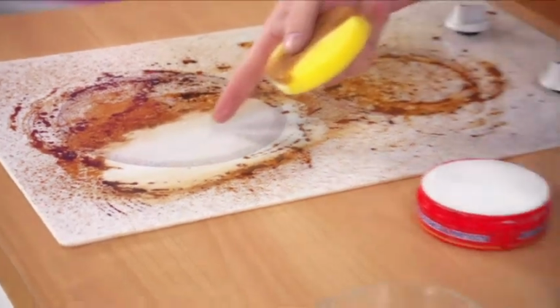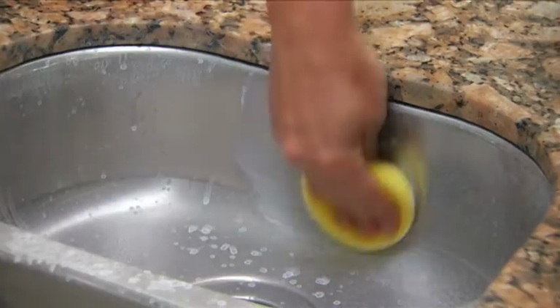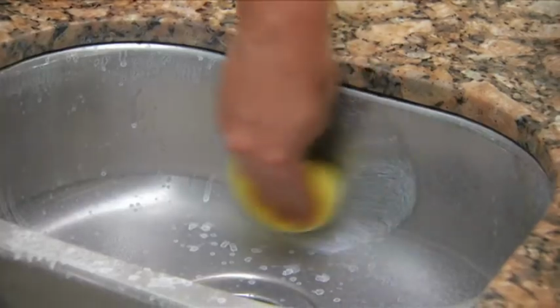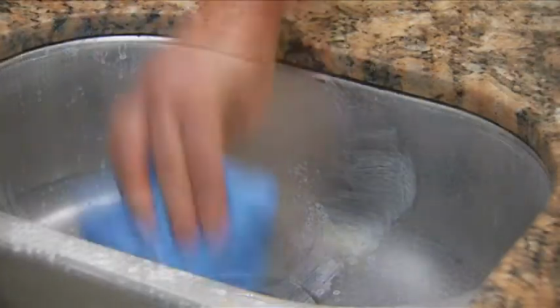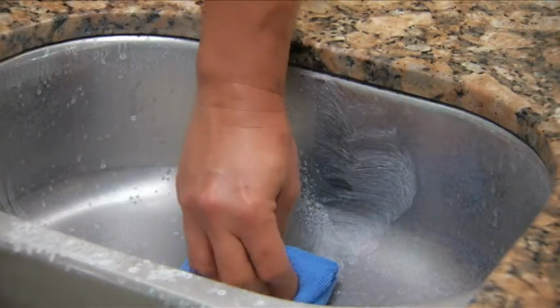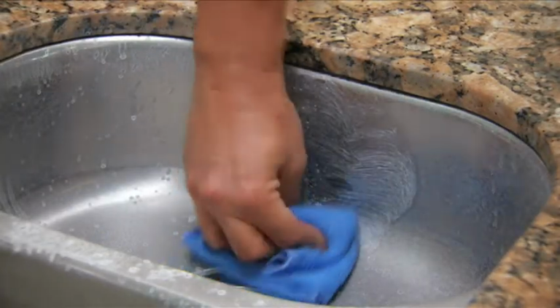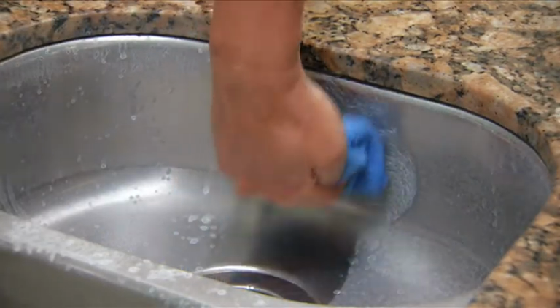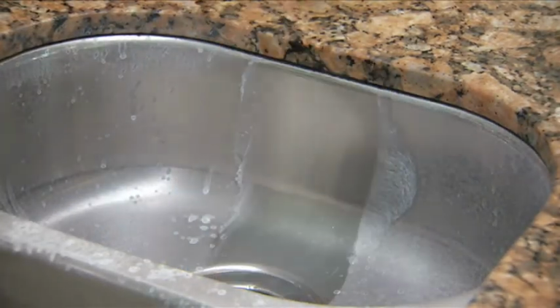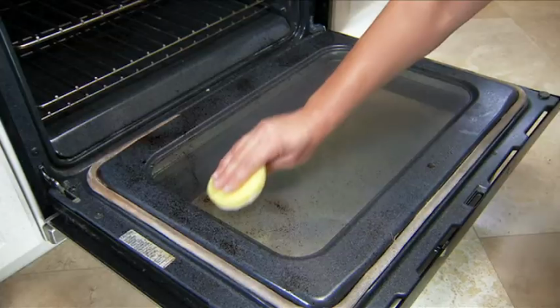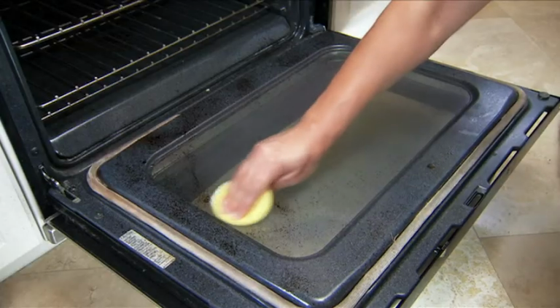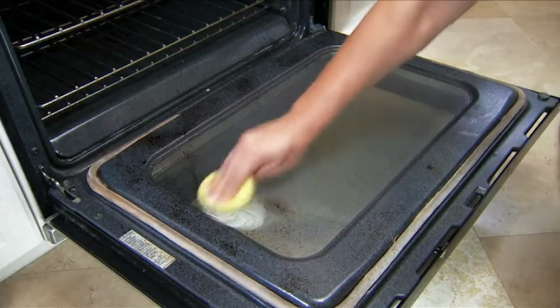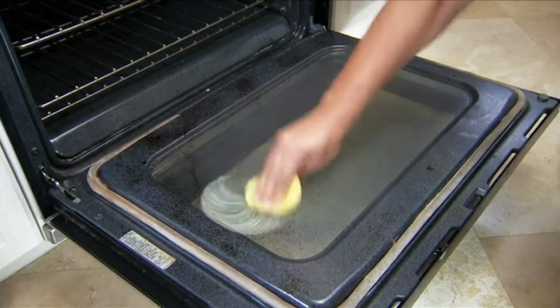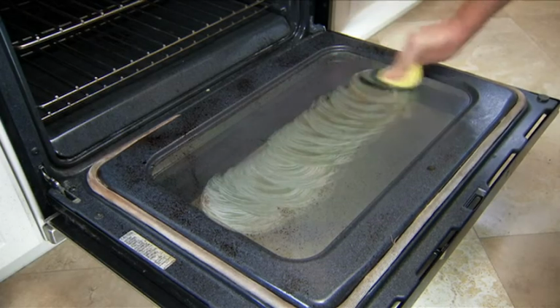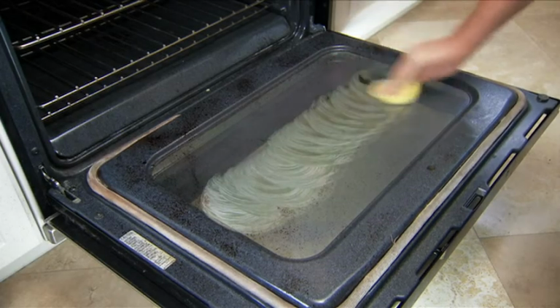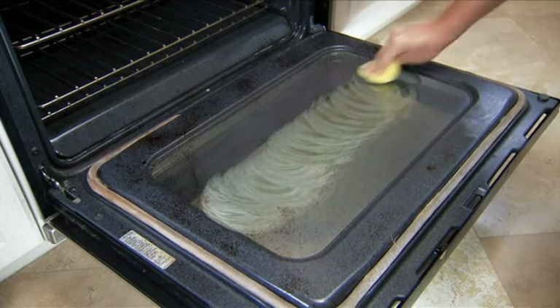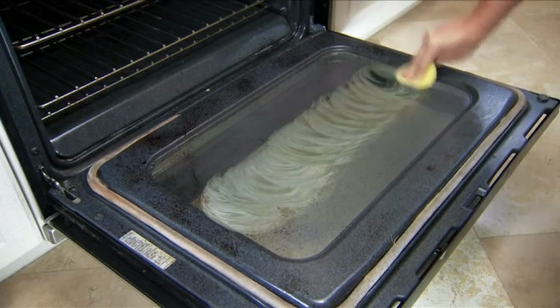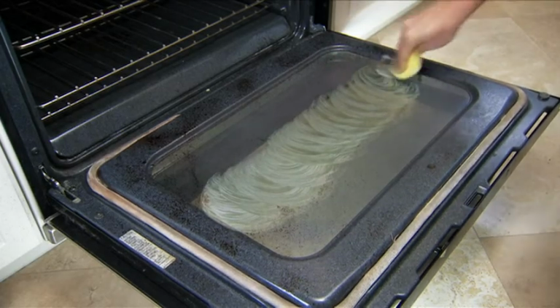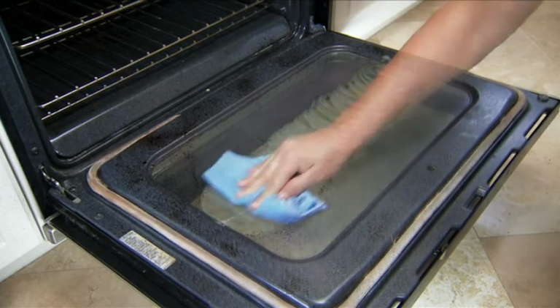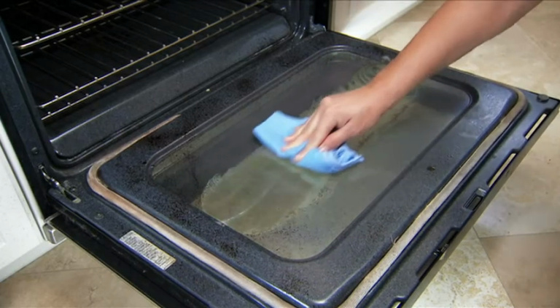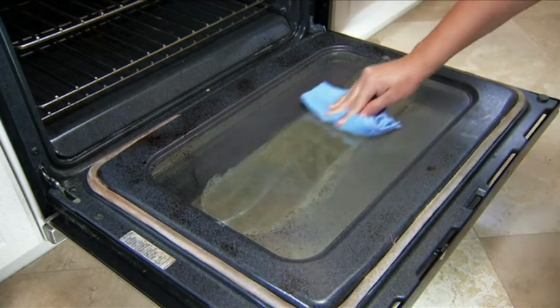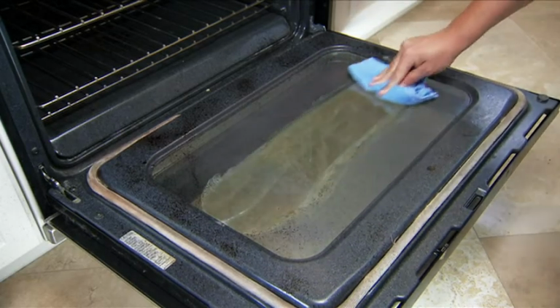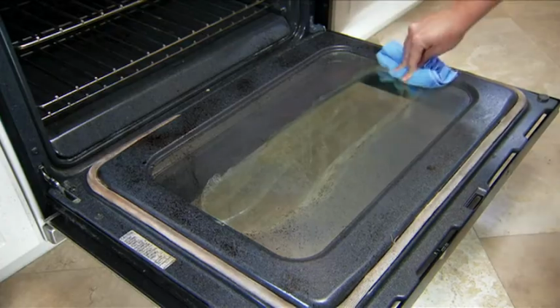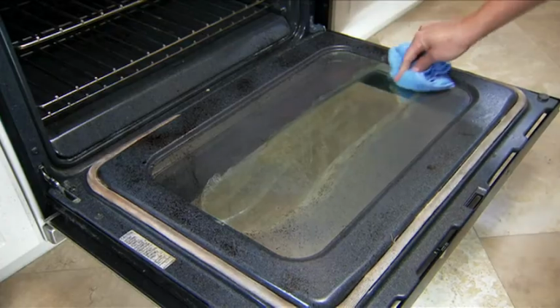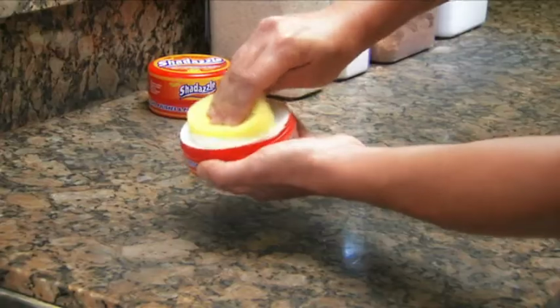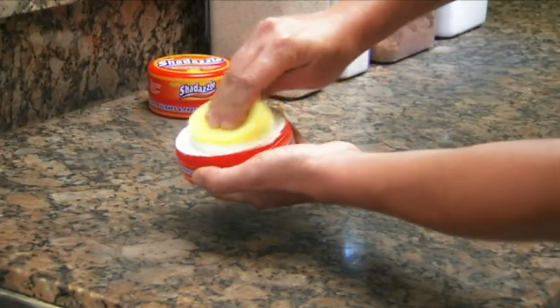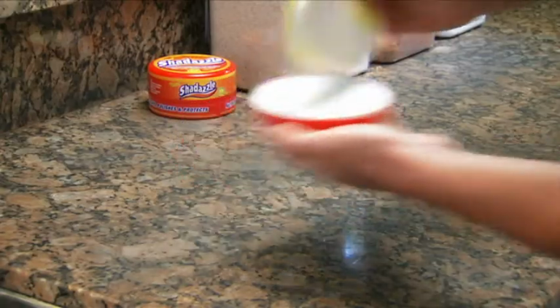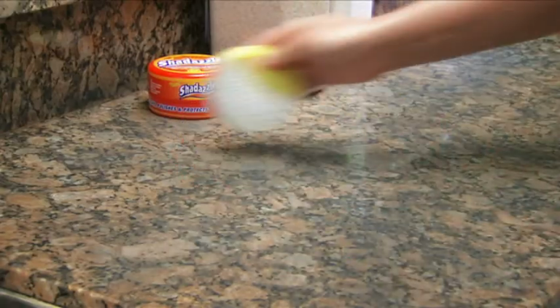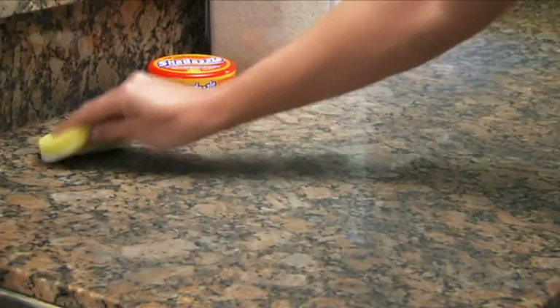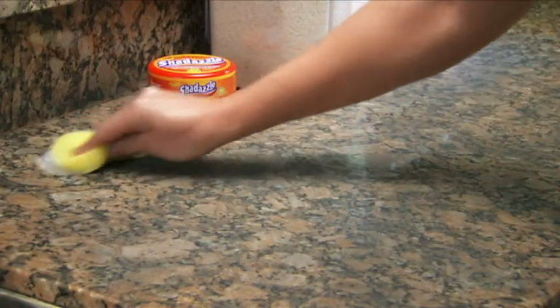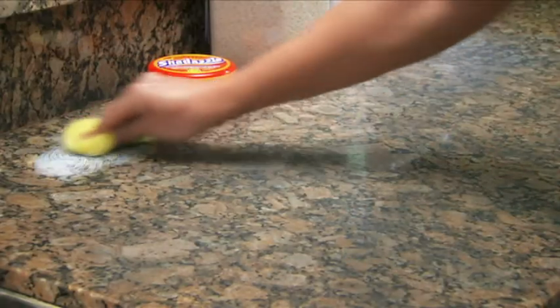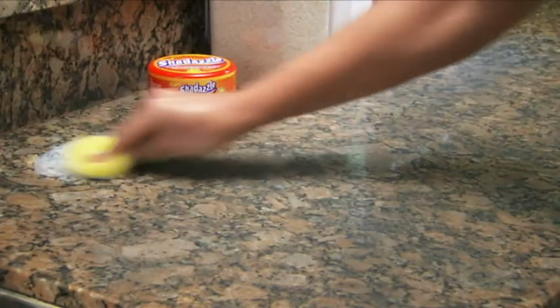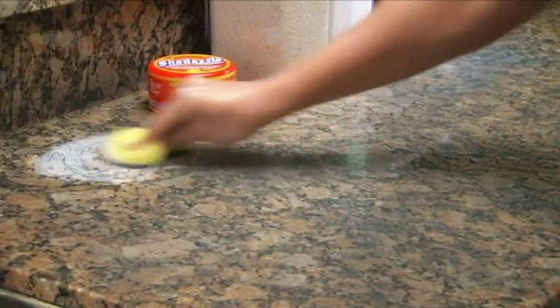With Shedazzle, just wet, rub and wipe, and you can remove the grime and rust. Great for the entire kitchen, including microwaves and inside your ovens. Just wet, rub and wipe, and you can cut through years of baked-on grease and grime.